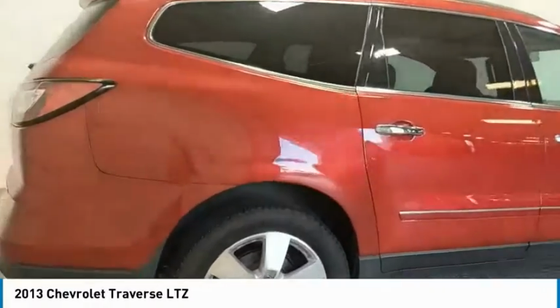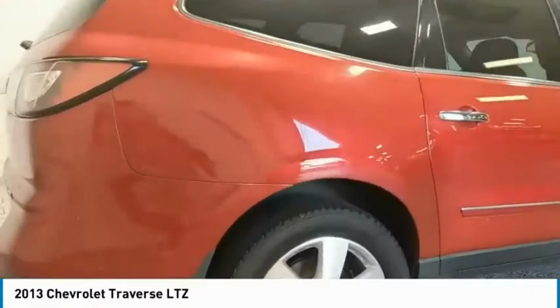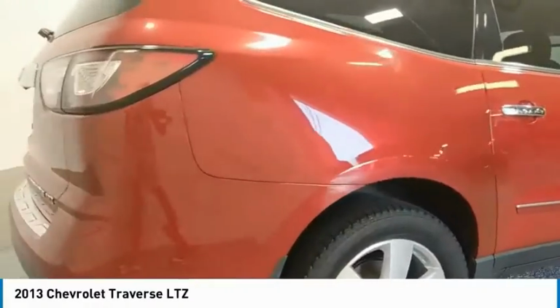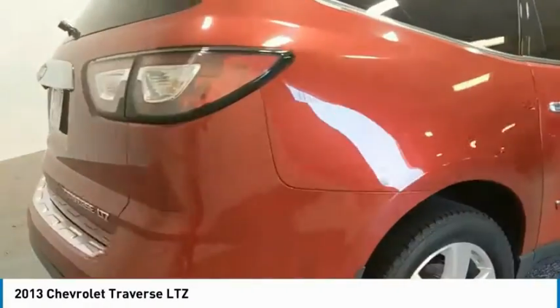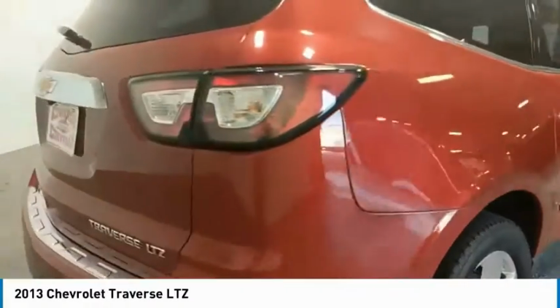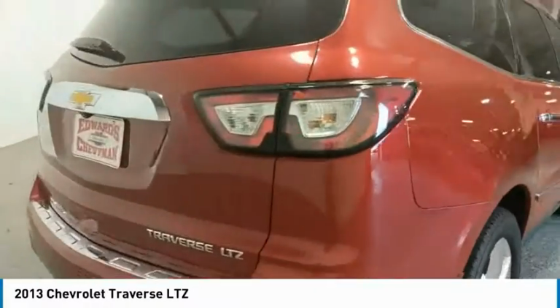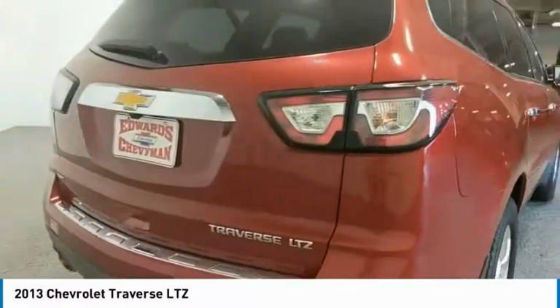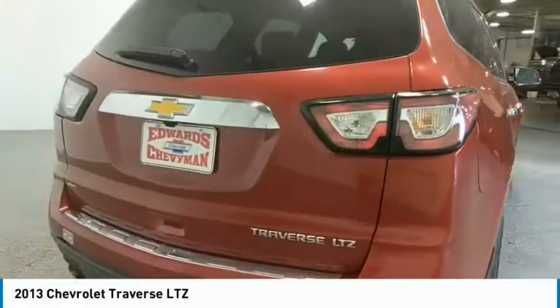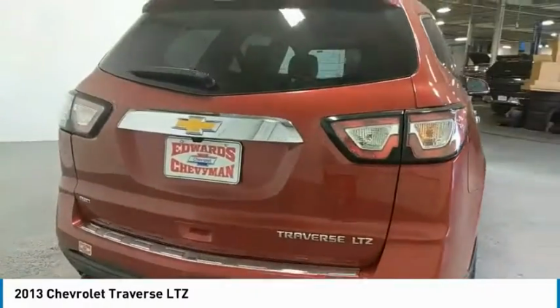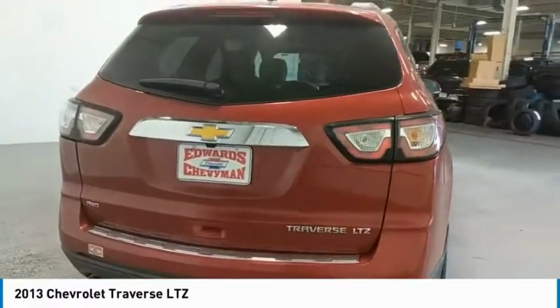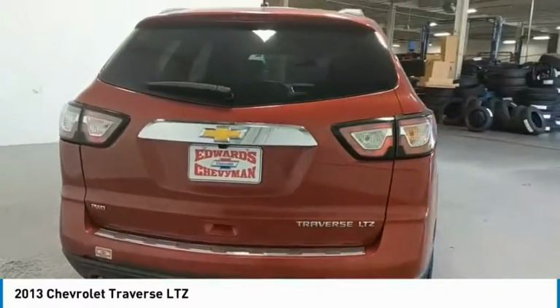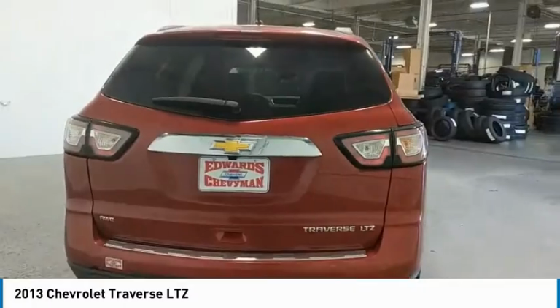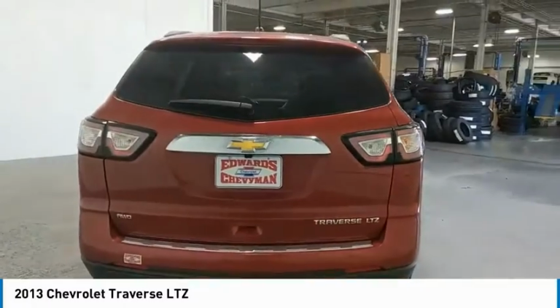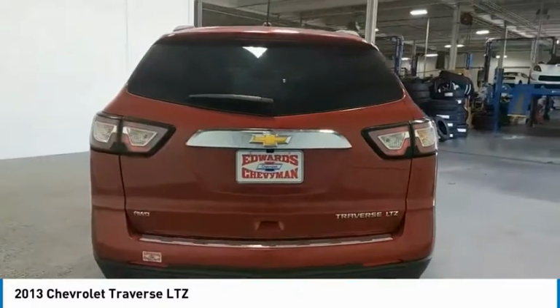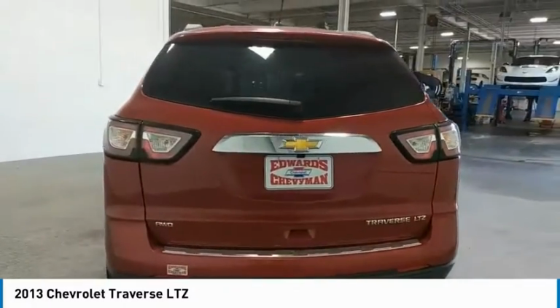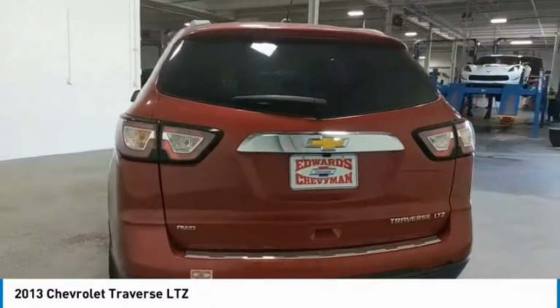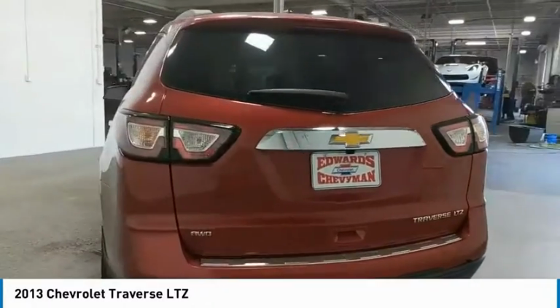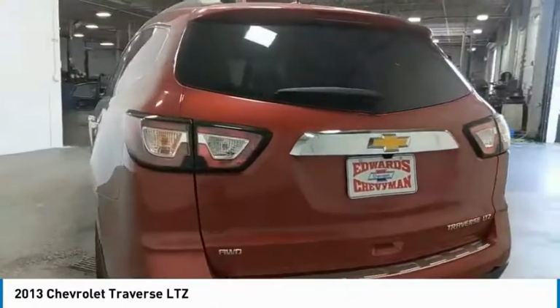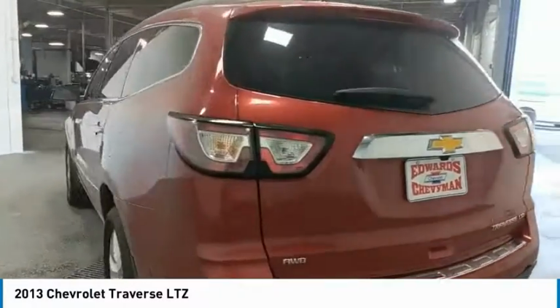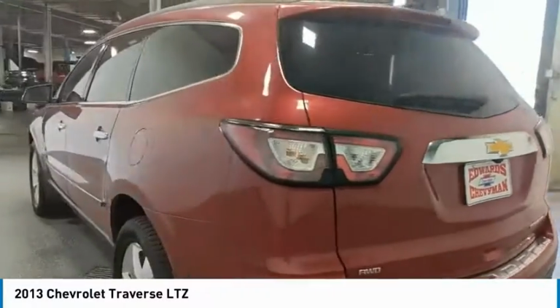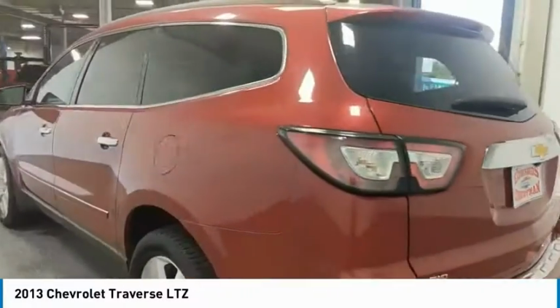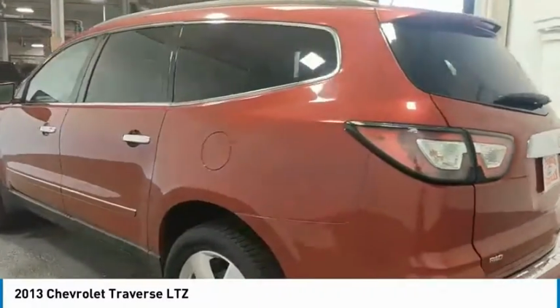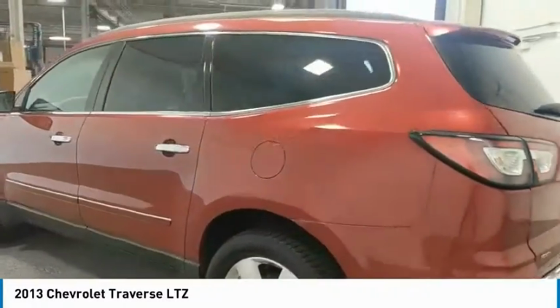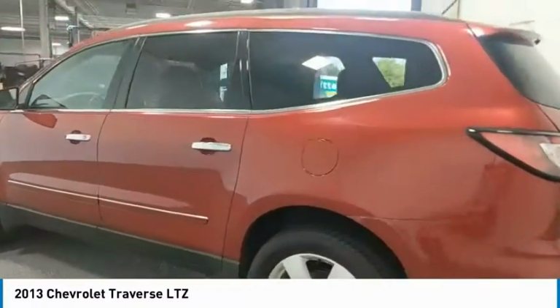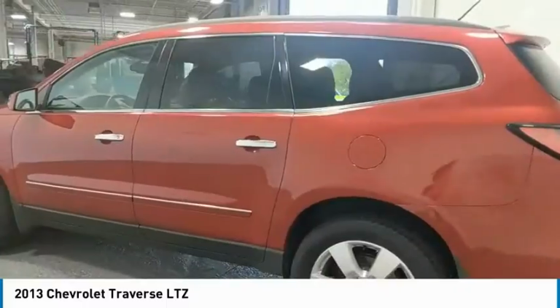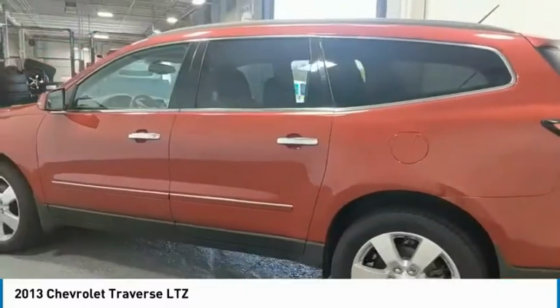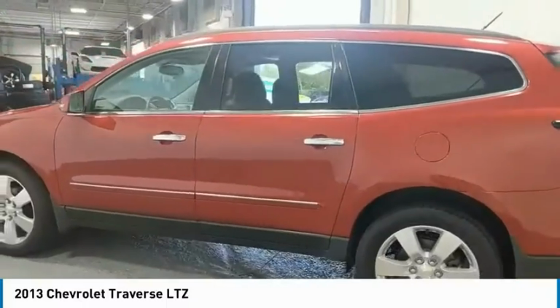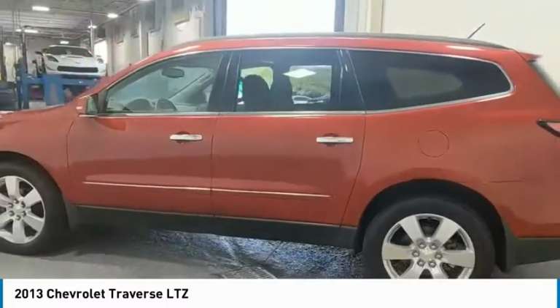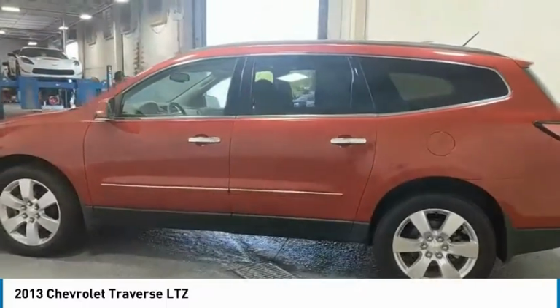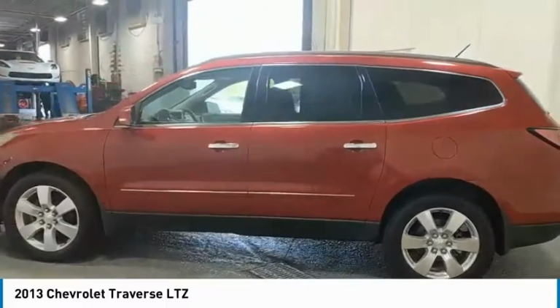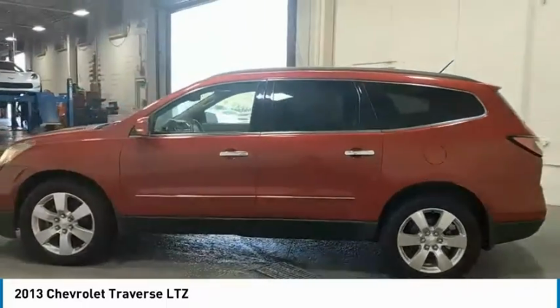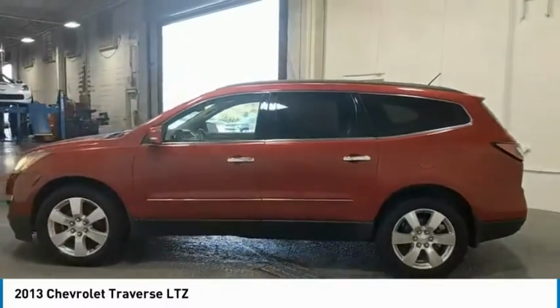All-wheel drive, aluminum wheels, heated side mirrors, traction control, daytime running lights, remote keyless entry, fog lights, mirror memory, headlights auto off, remote trunk release.